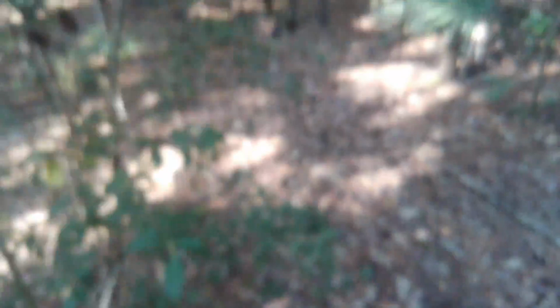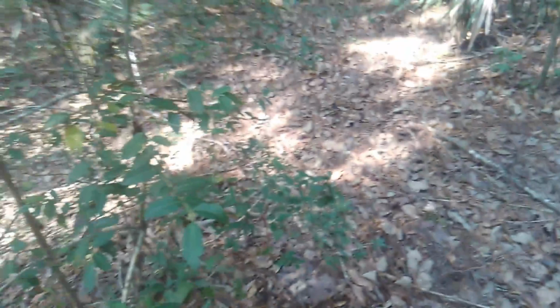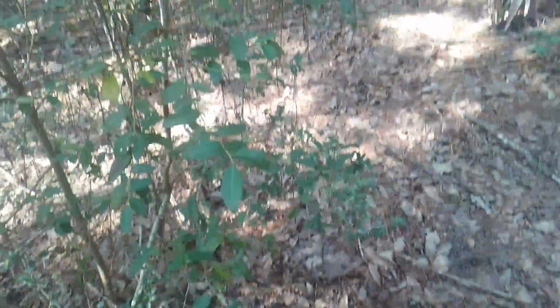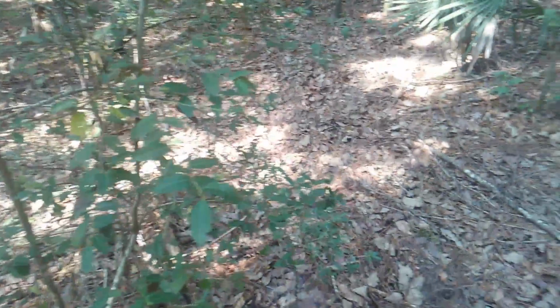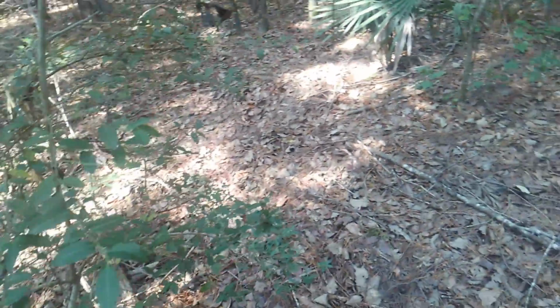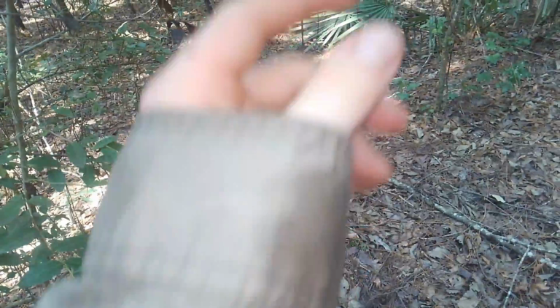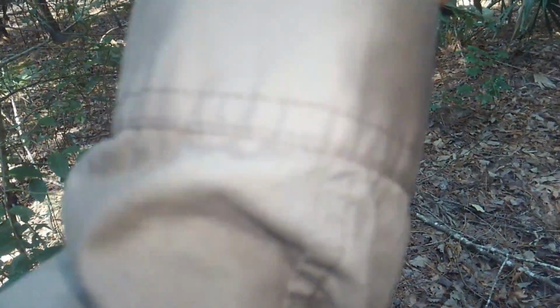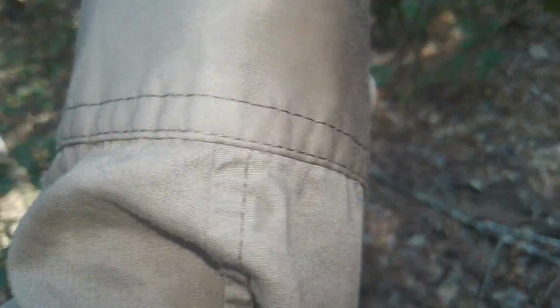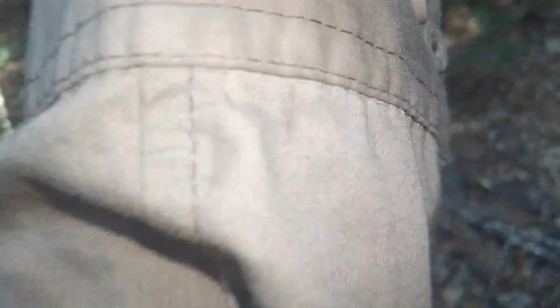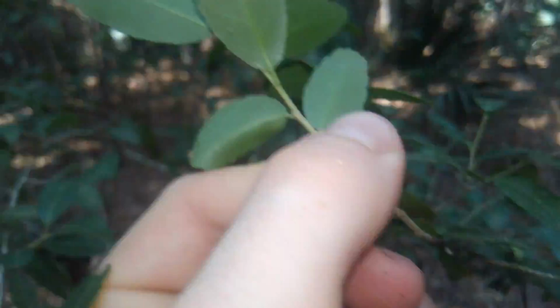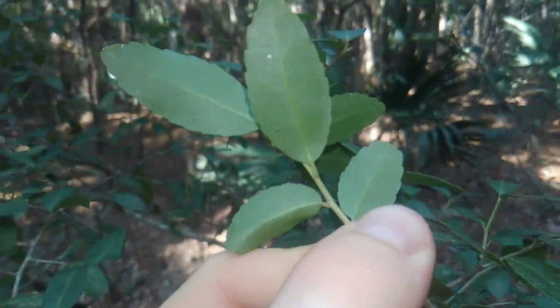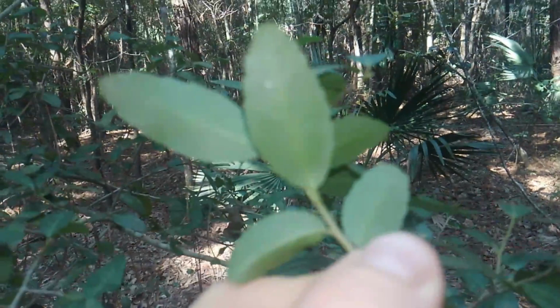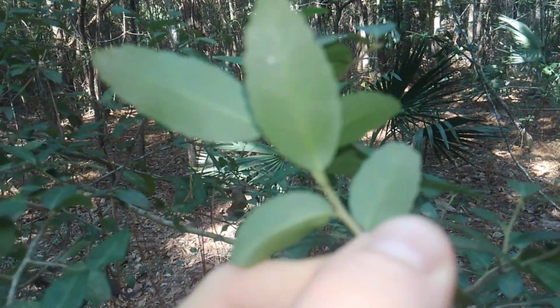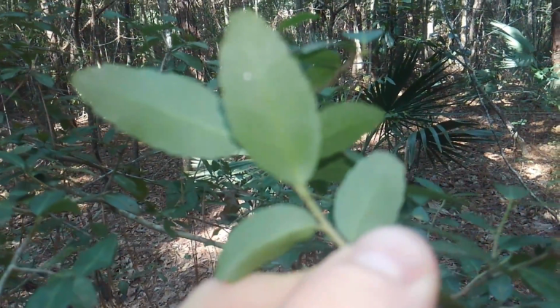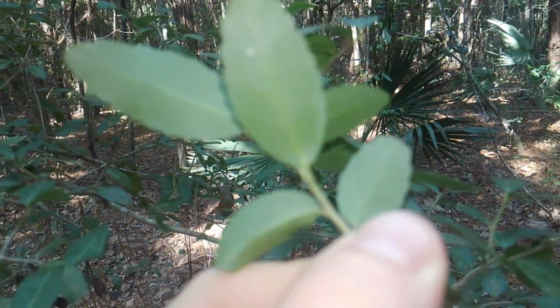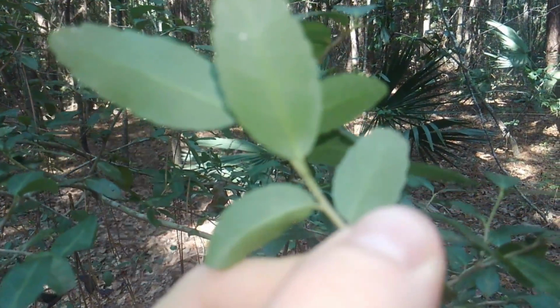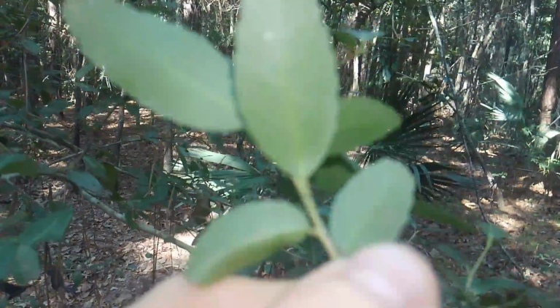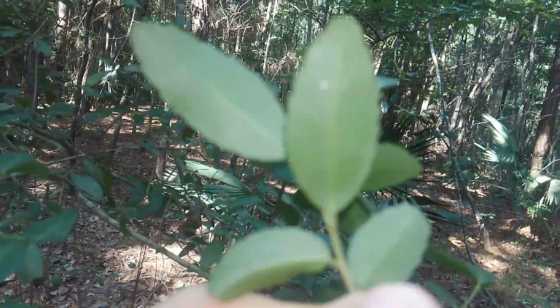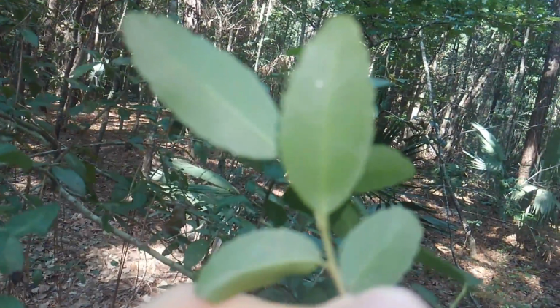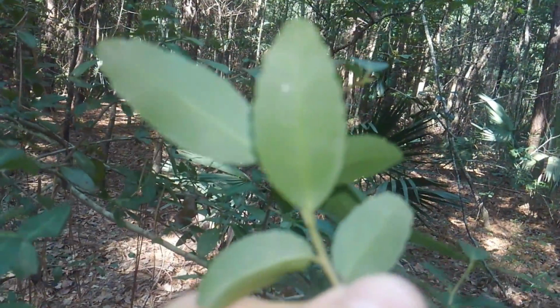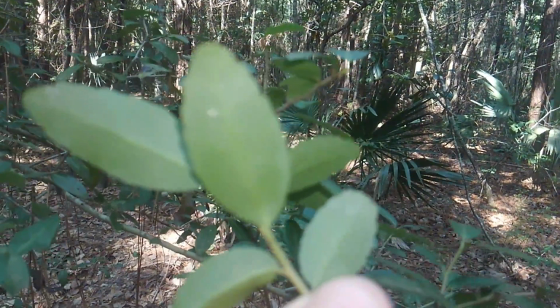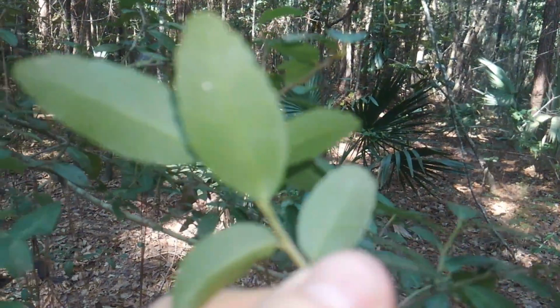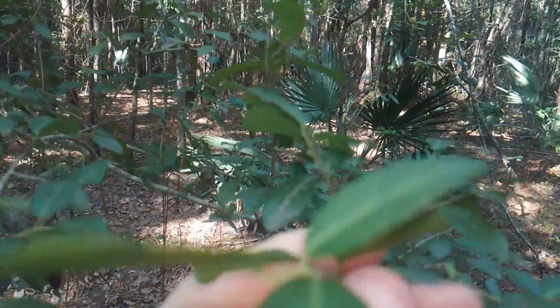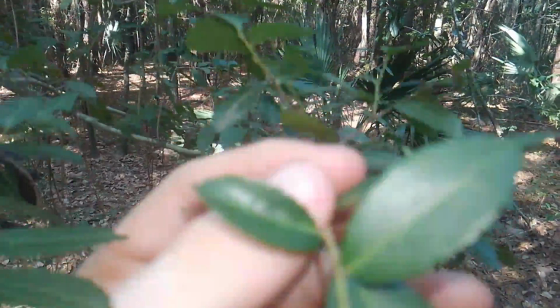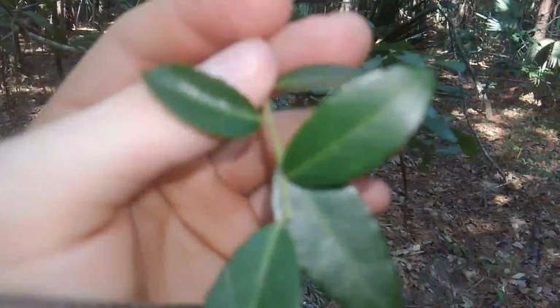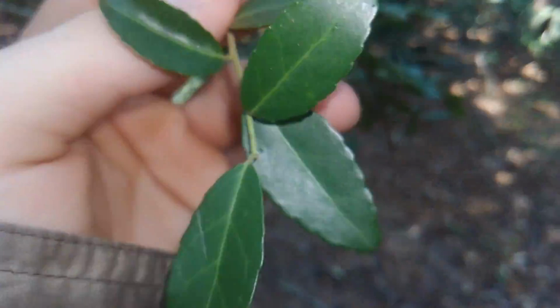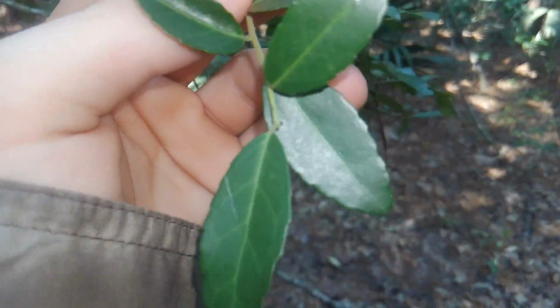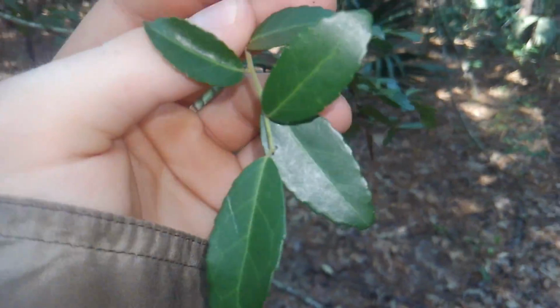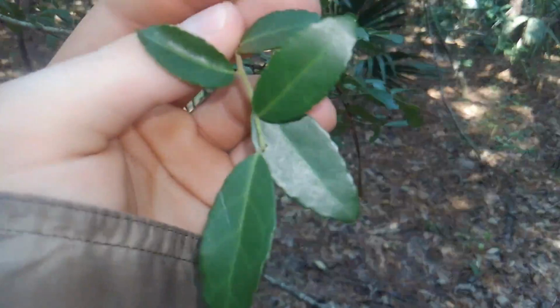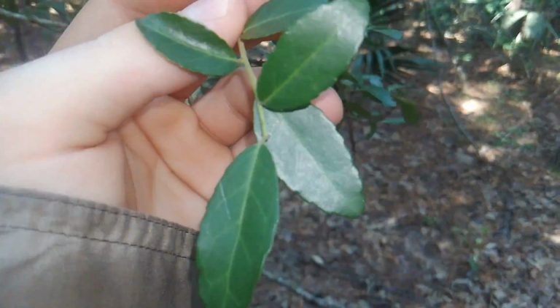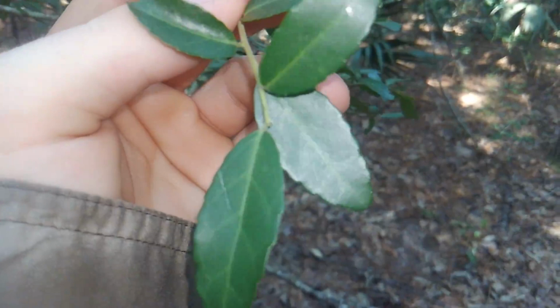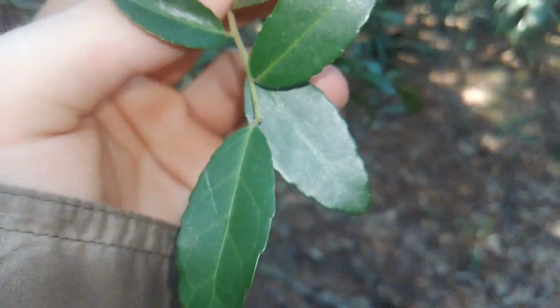They also produce bright red fruit. Only female plants produce the bright red berries — the bright red fruit. This is another characteristic of the species.